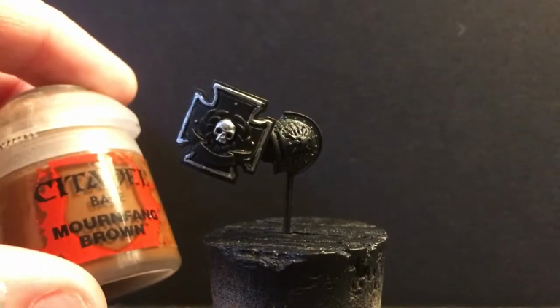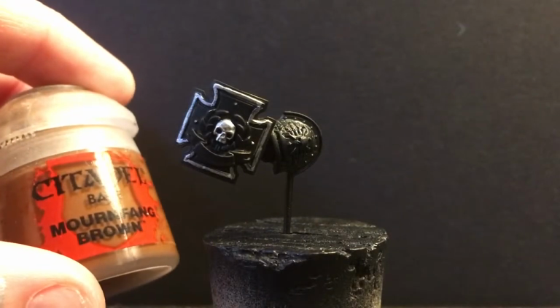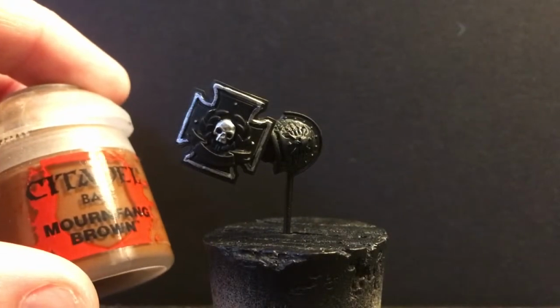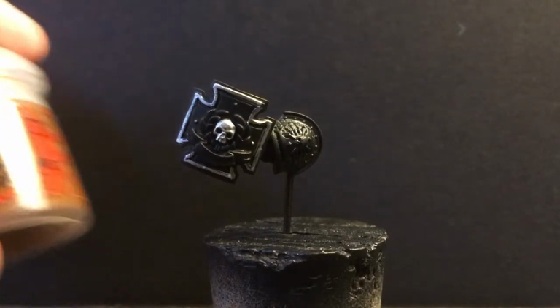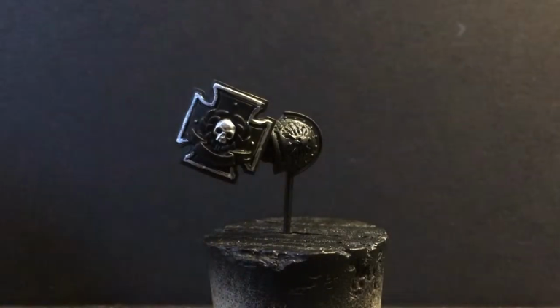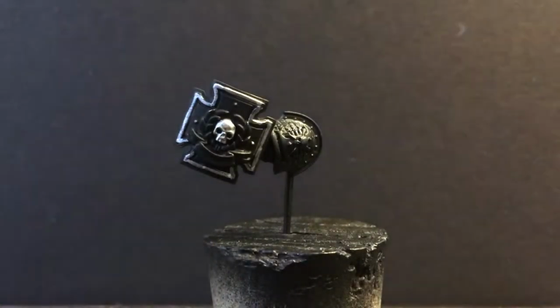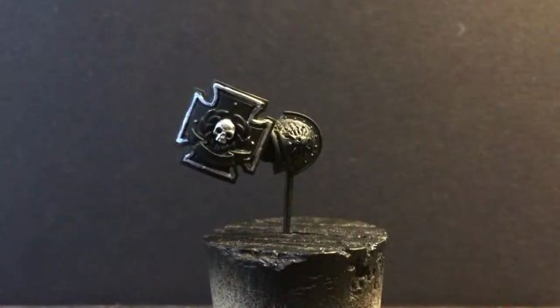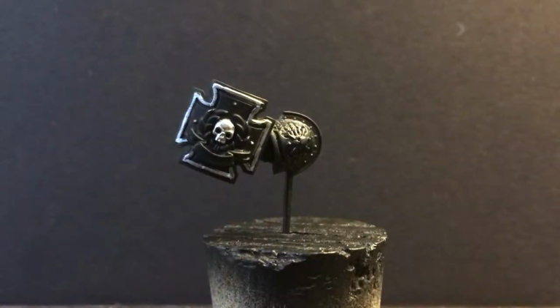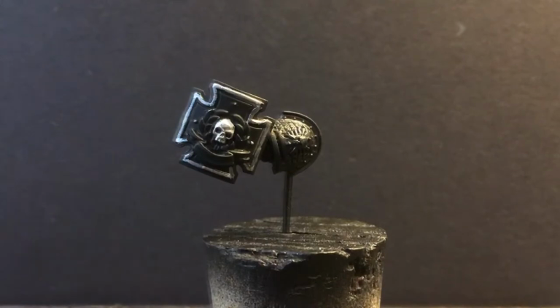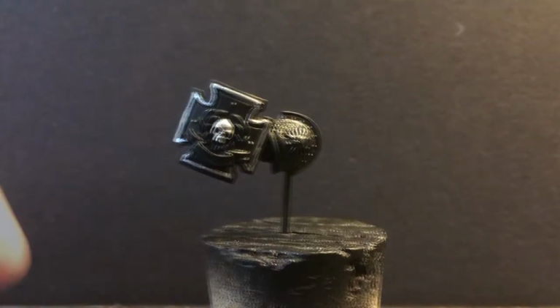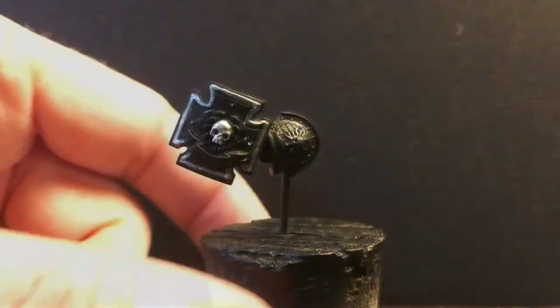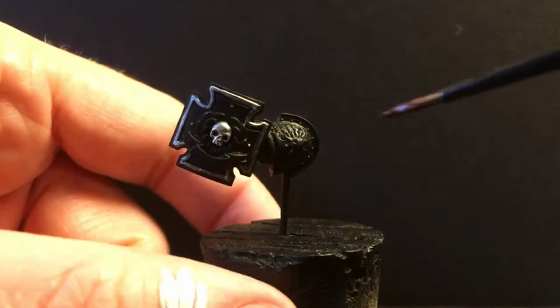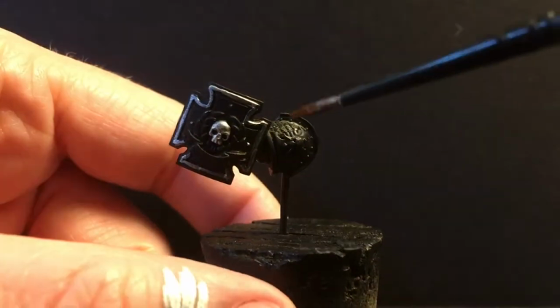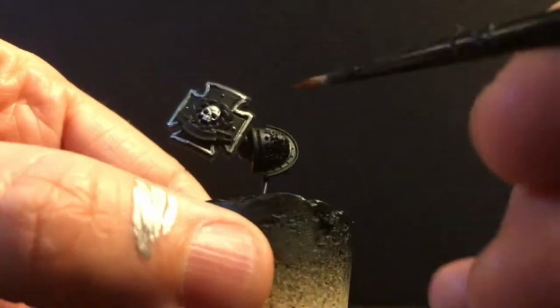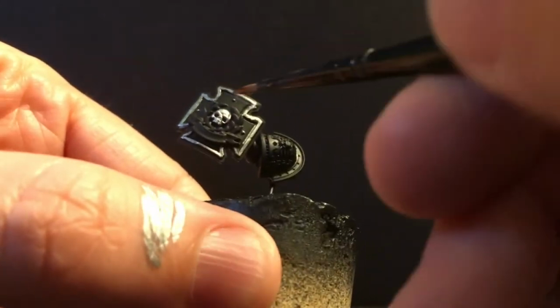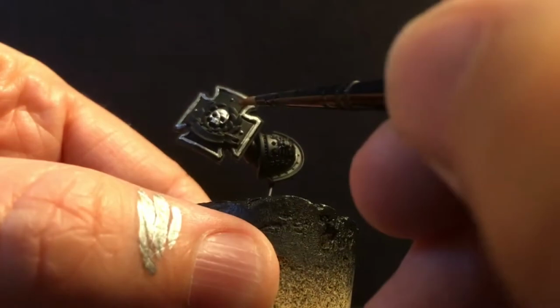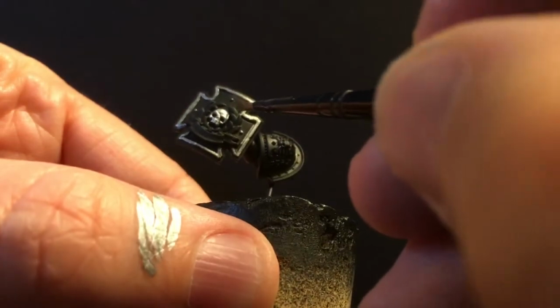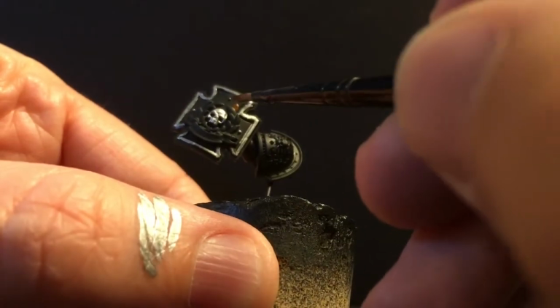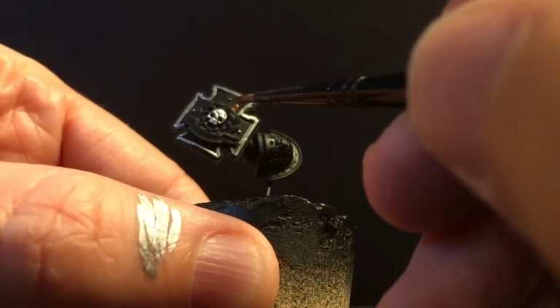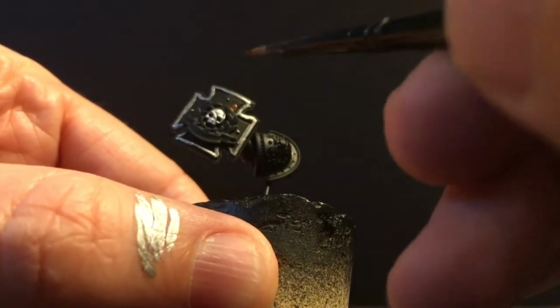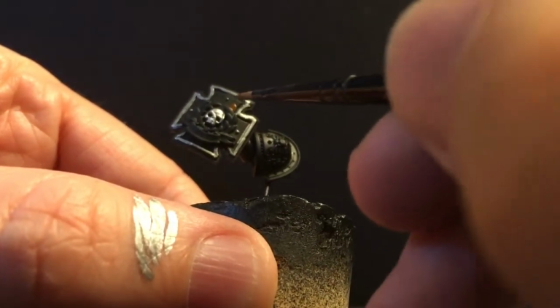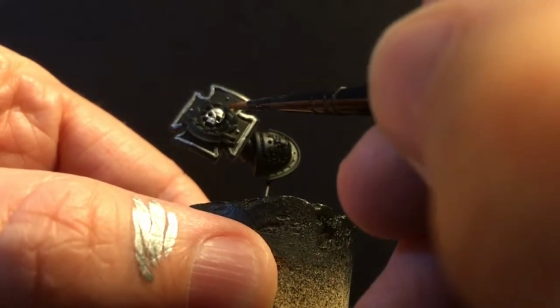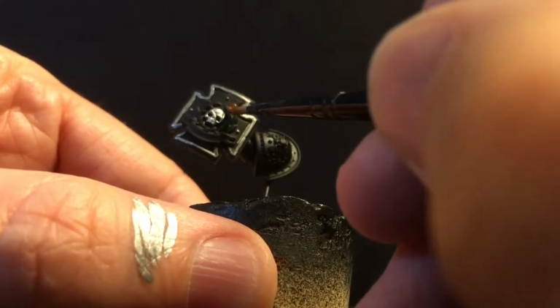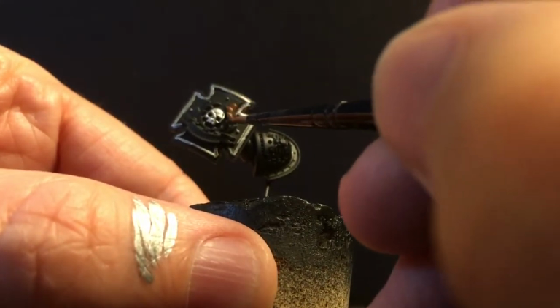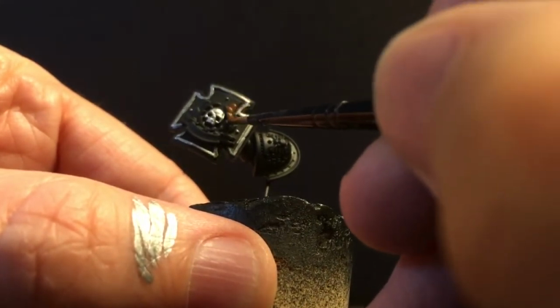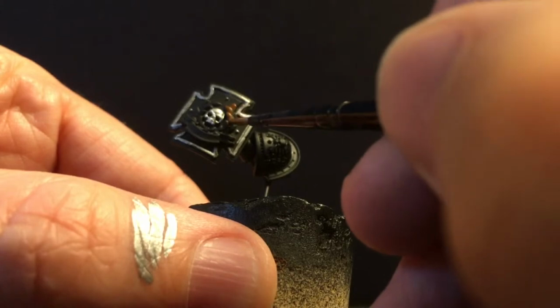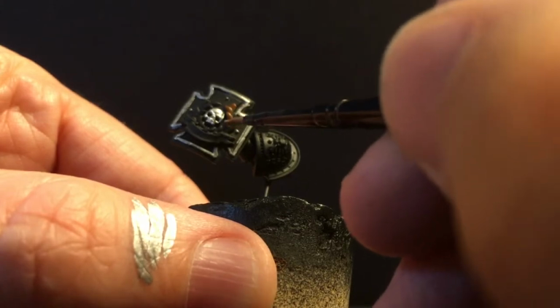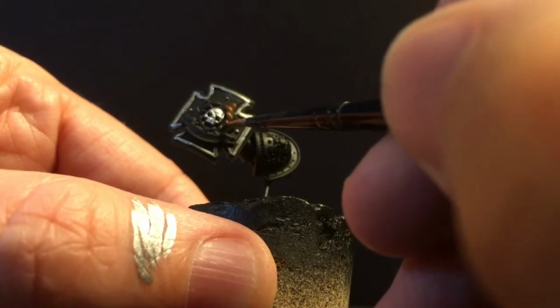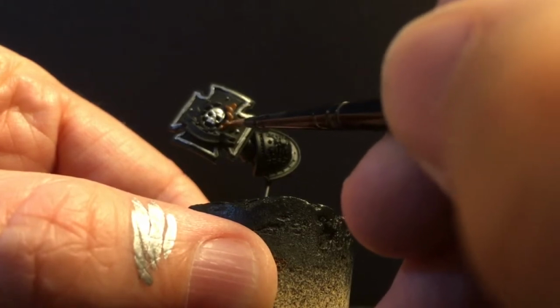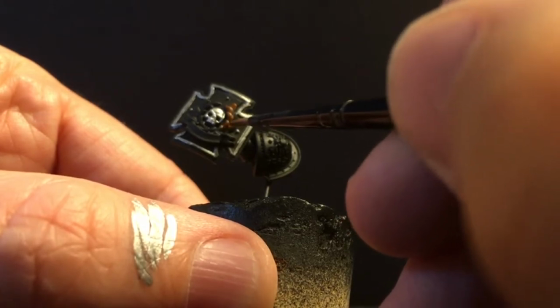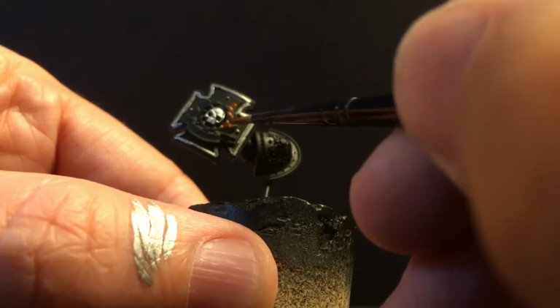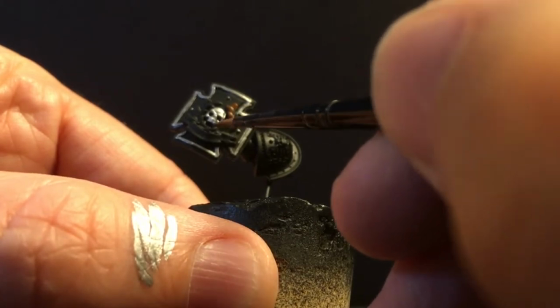Undercoat the laurel with Morfan Brown as well as the scroll bit, and that is why we base-coated the whole thing with the Army Painter.